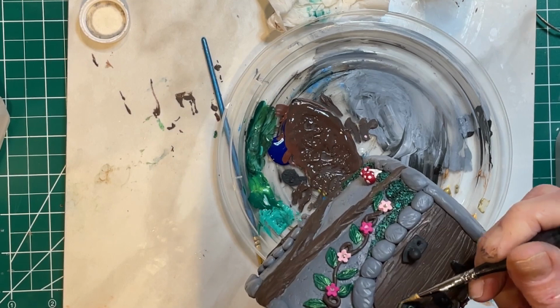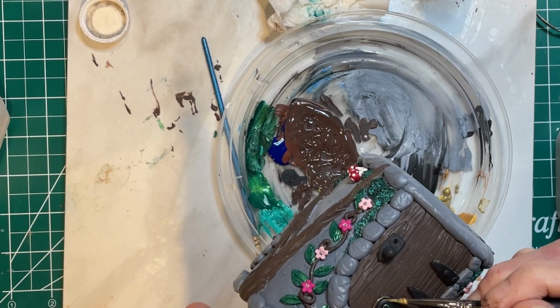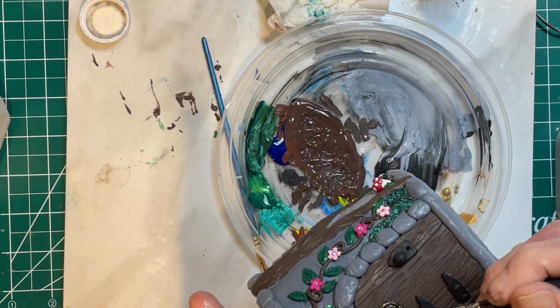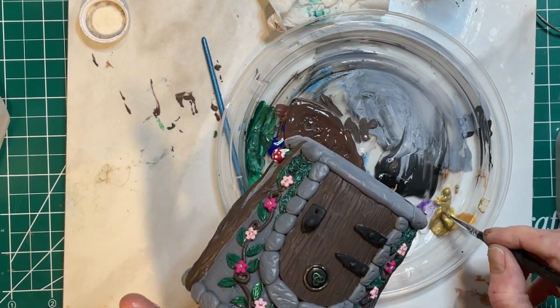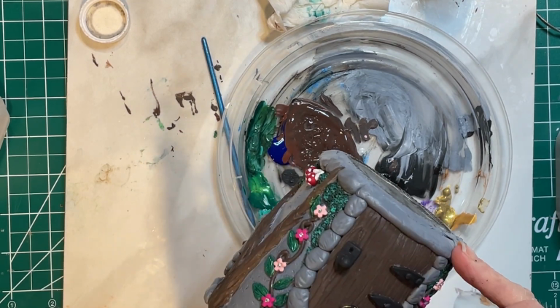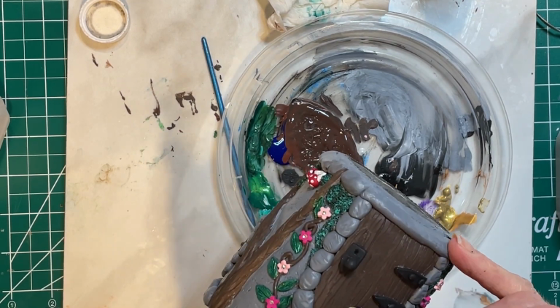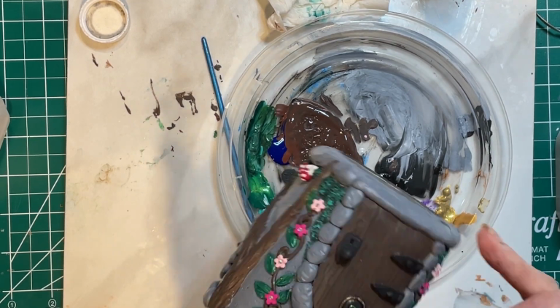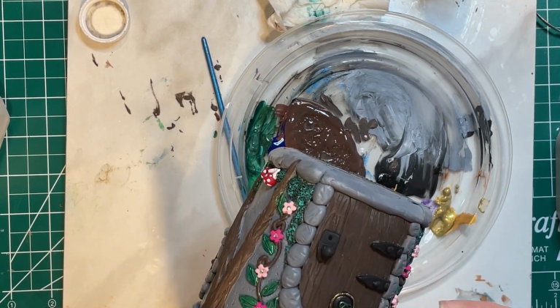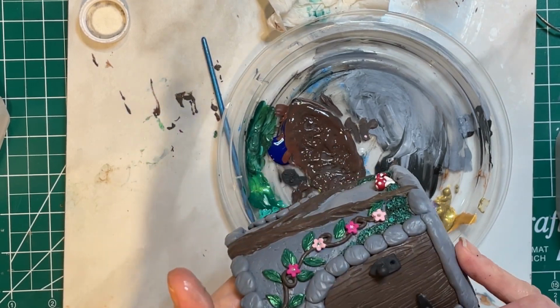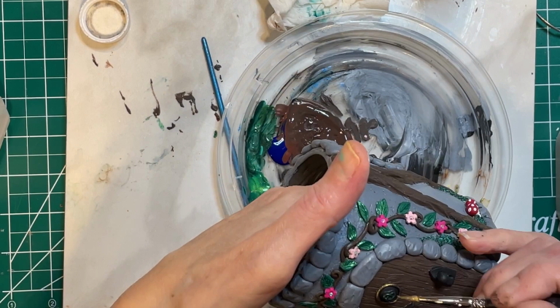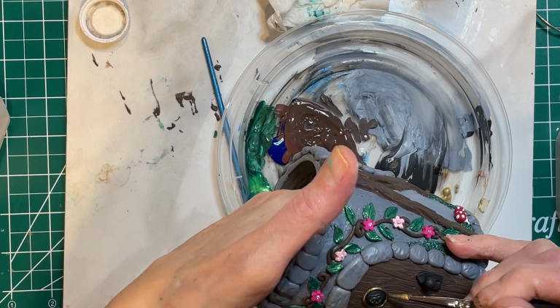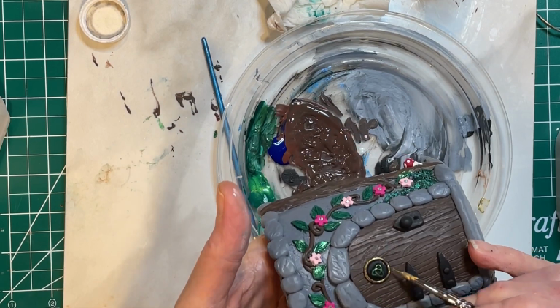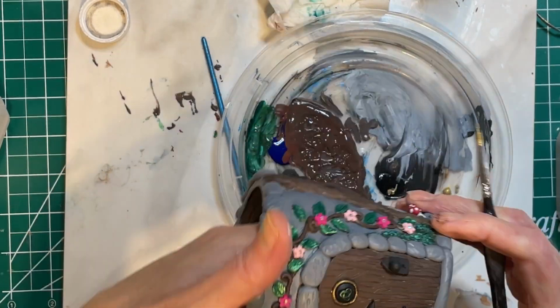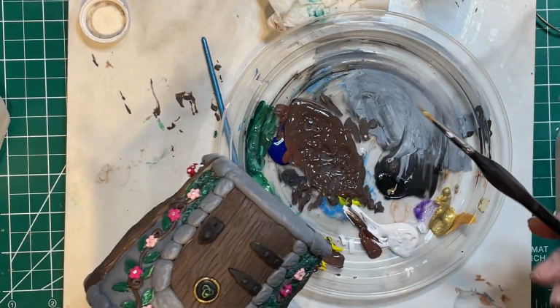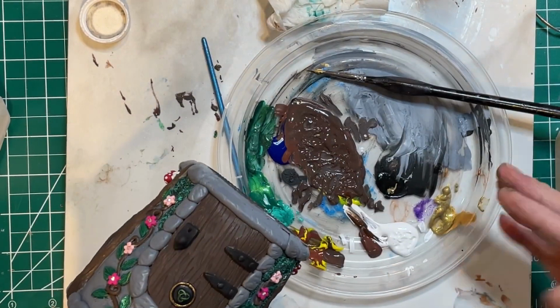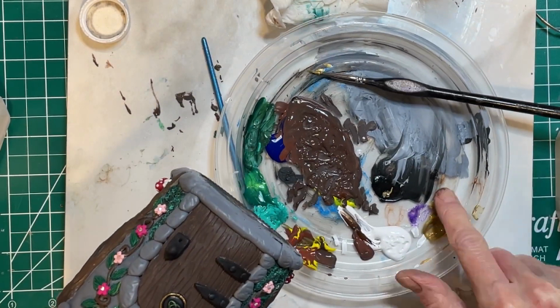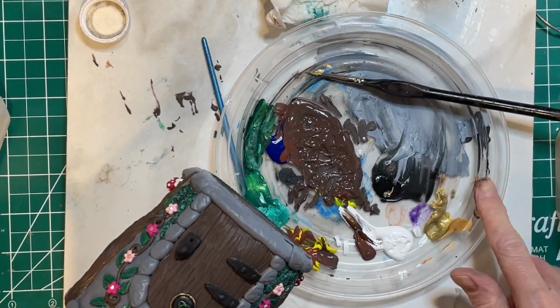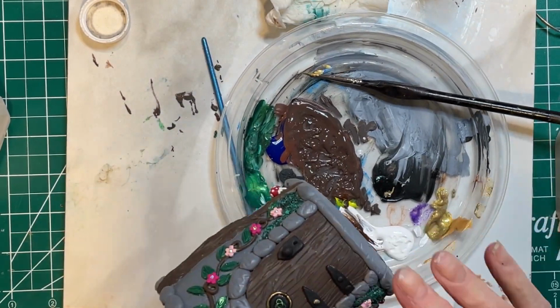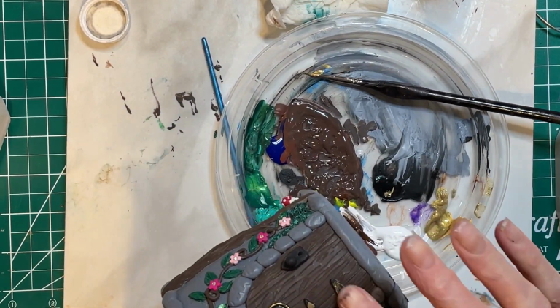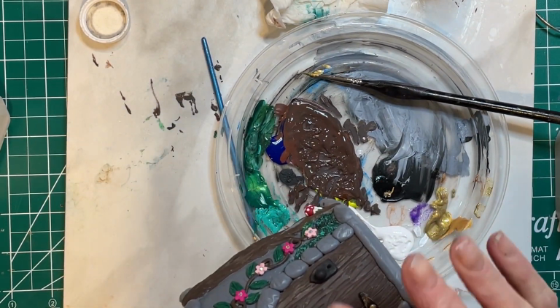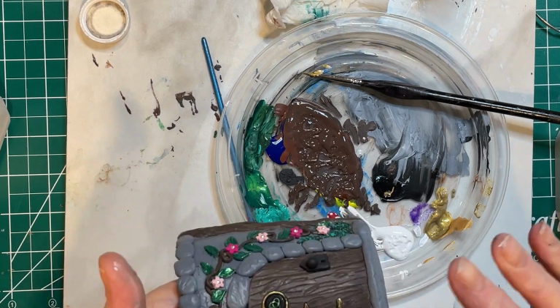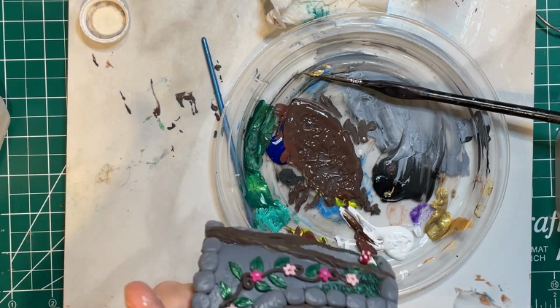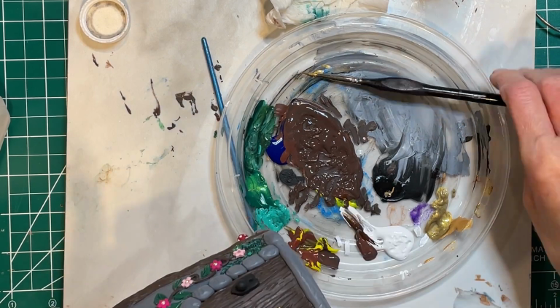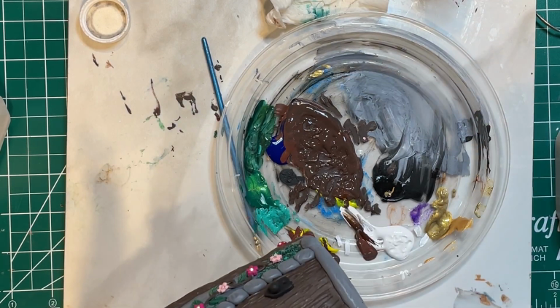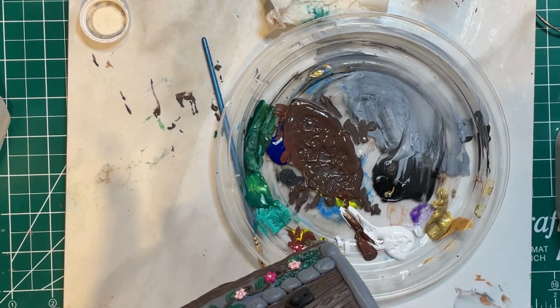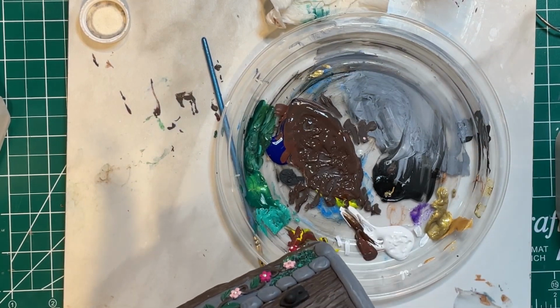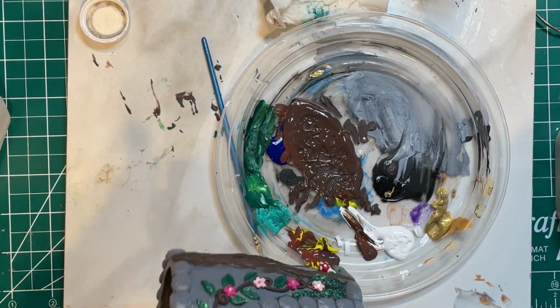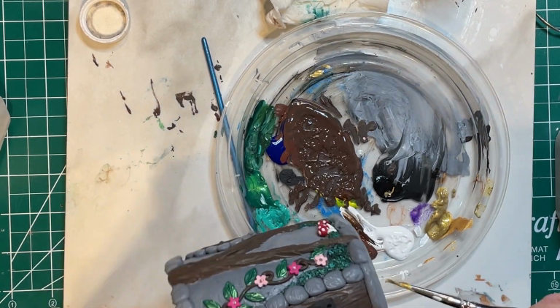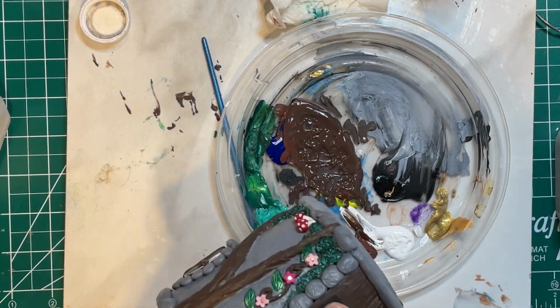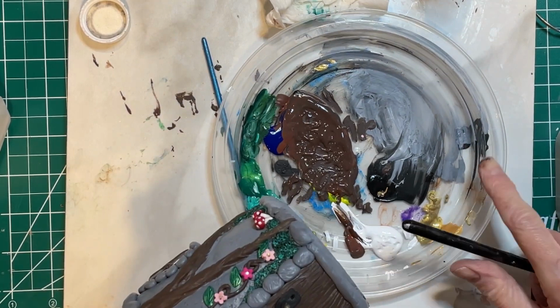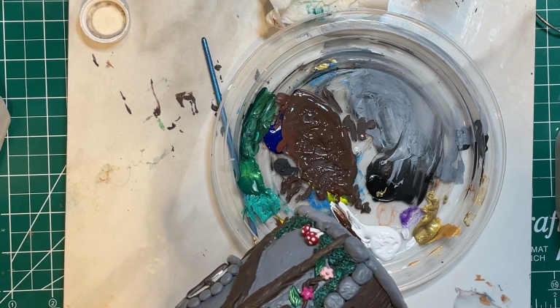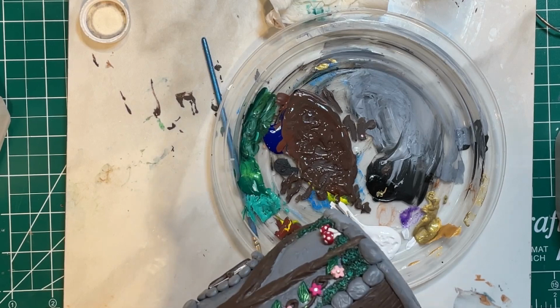Now I'm adding some gold details to the door hardware, just so that makes it pop a little bit and makes it look old and antiqued. So I'm just rubbing a little bit onto the hinges there, and then on the door knob itself.